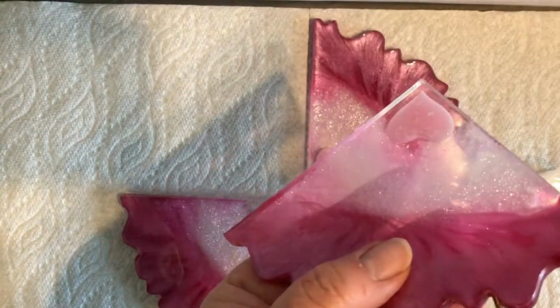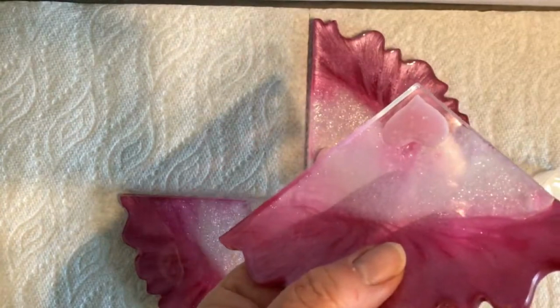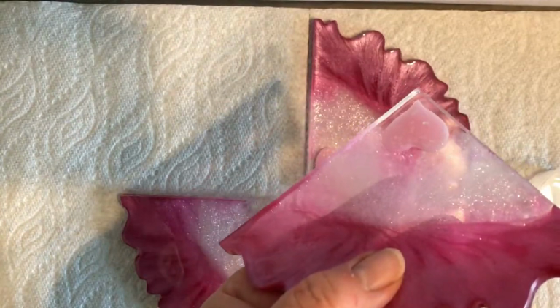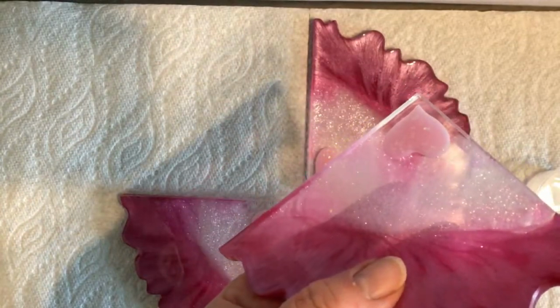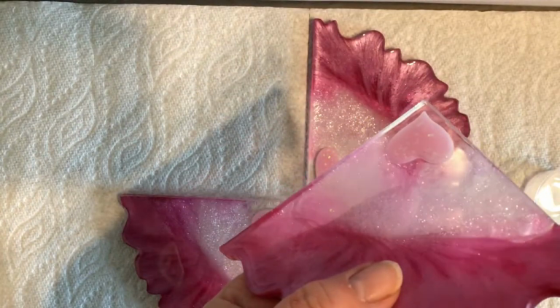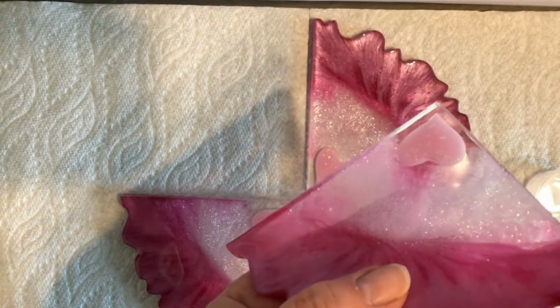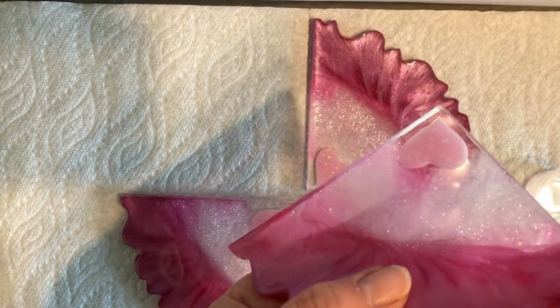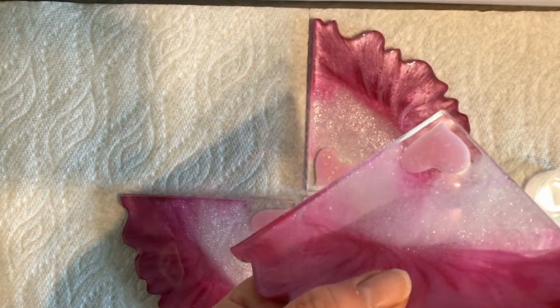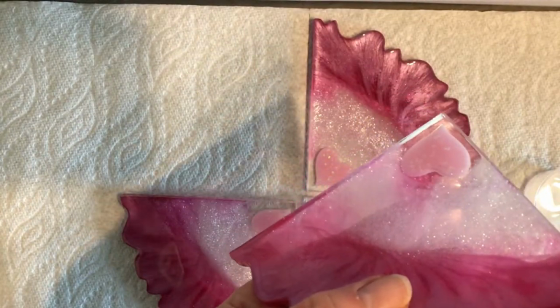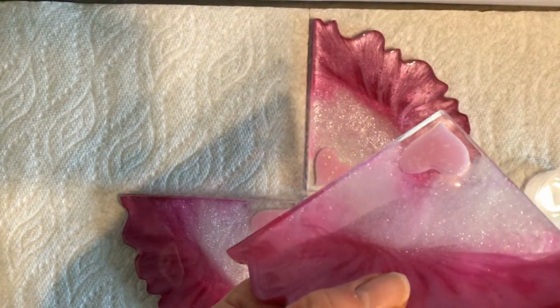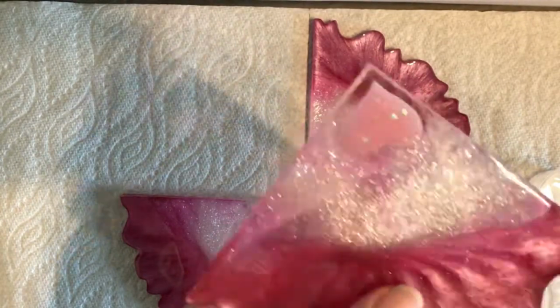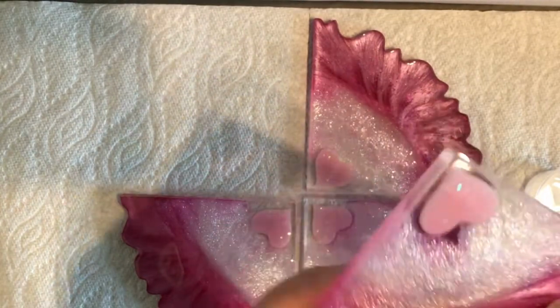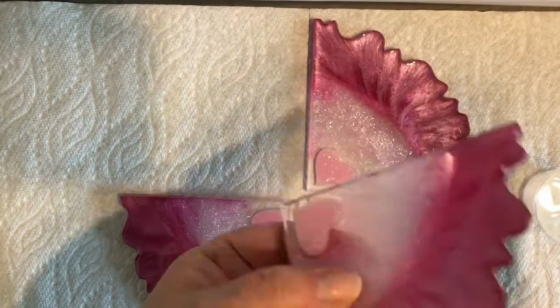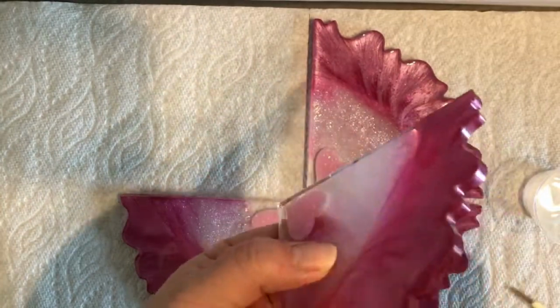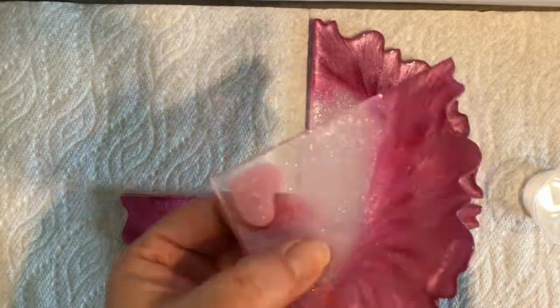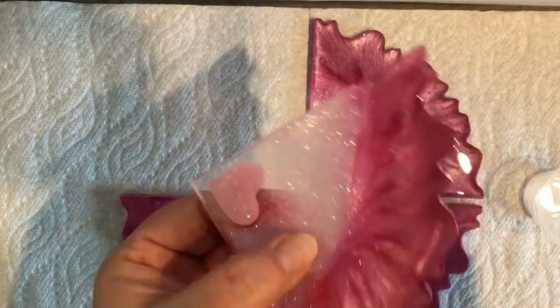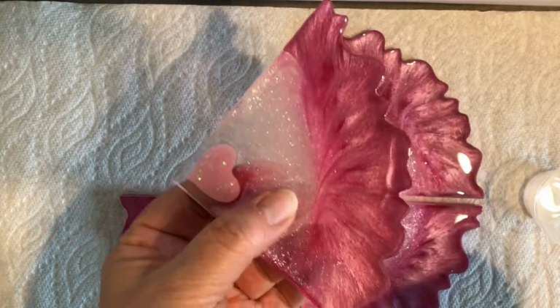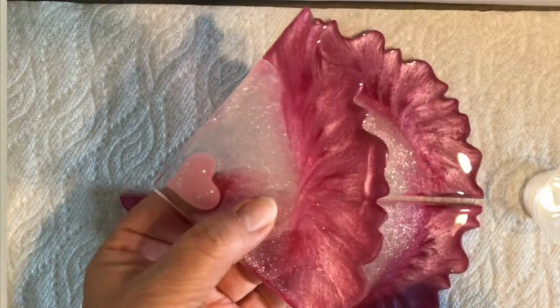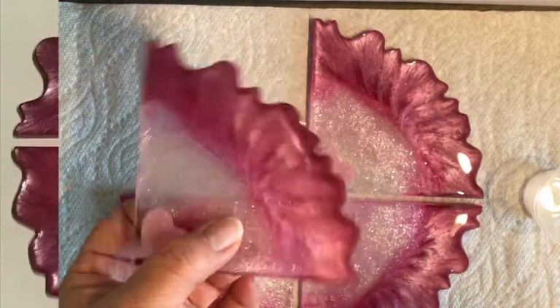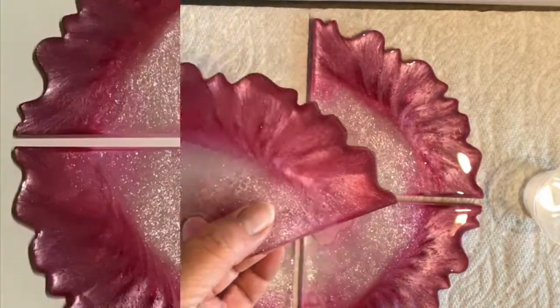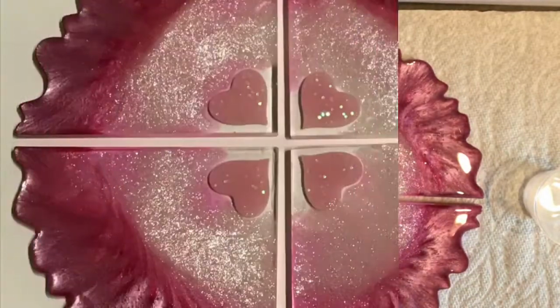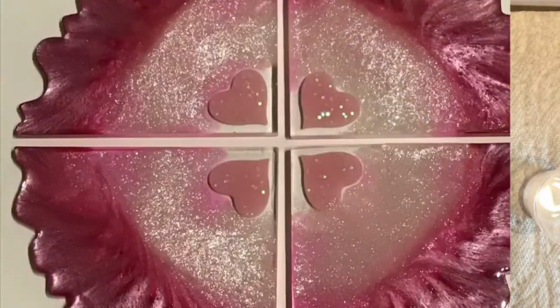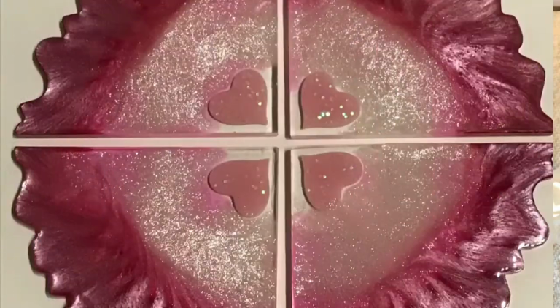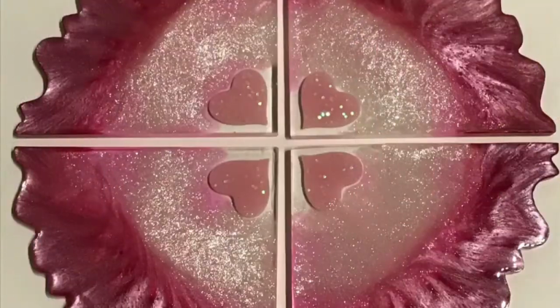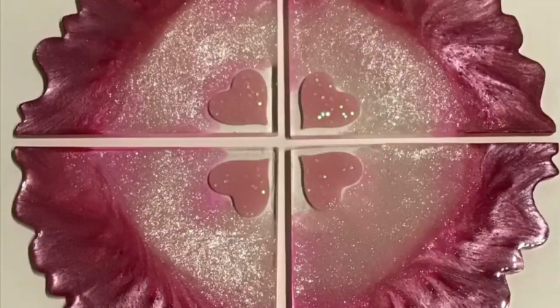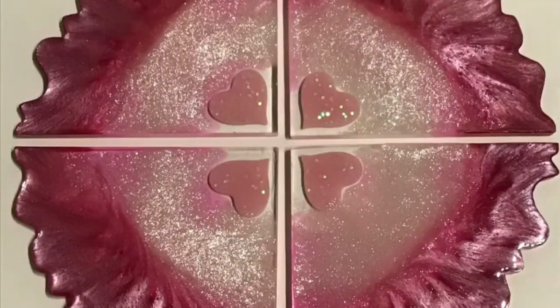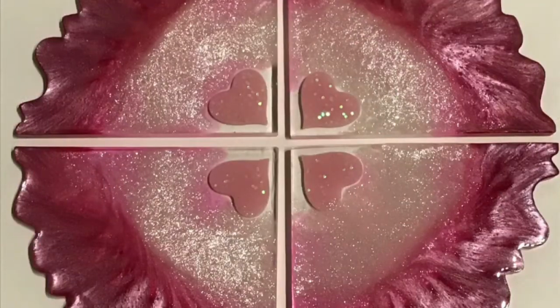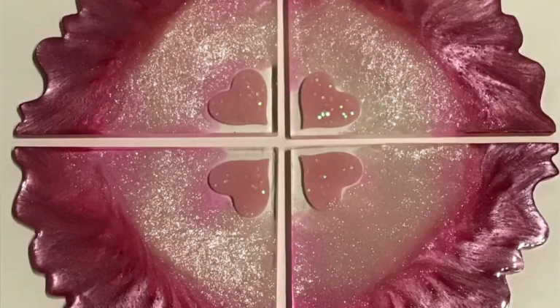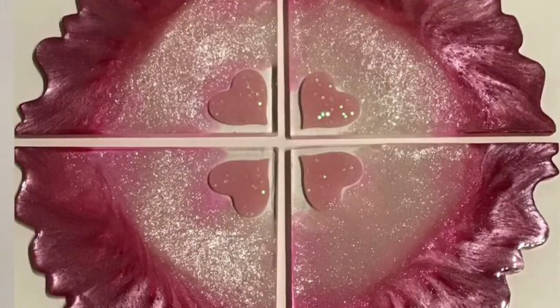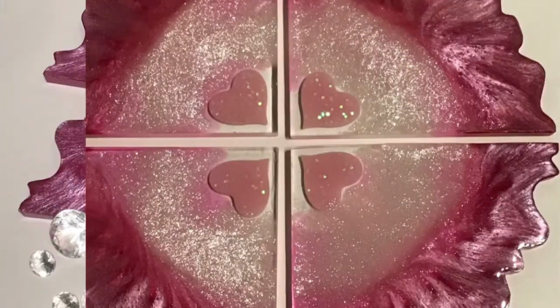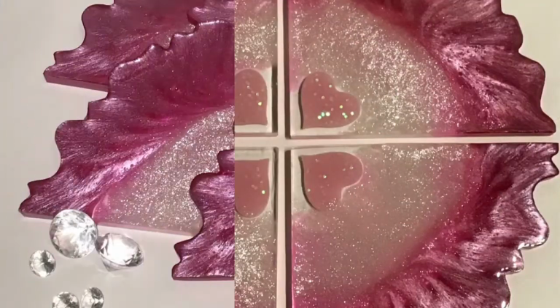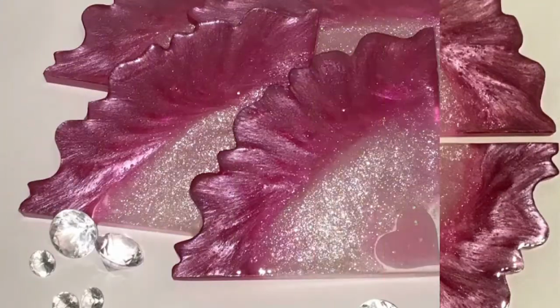And I think they are absolutely gorgeous. I hope you like them too. Thanks for hanging out and watching. Take care, bye.